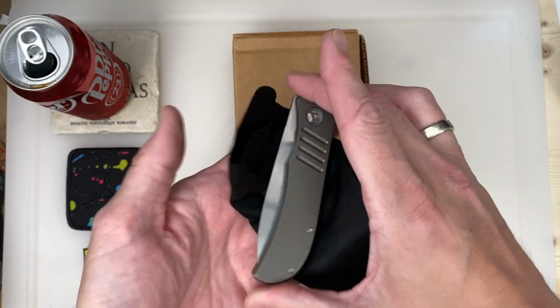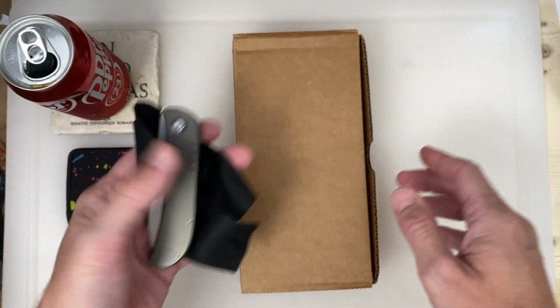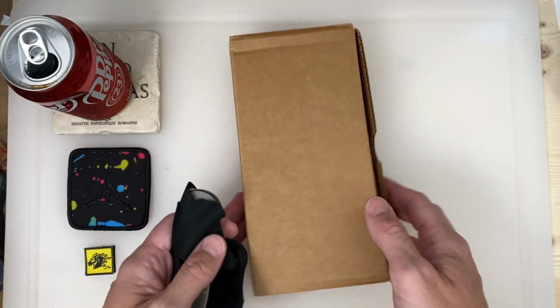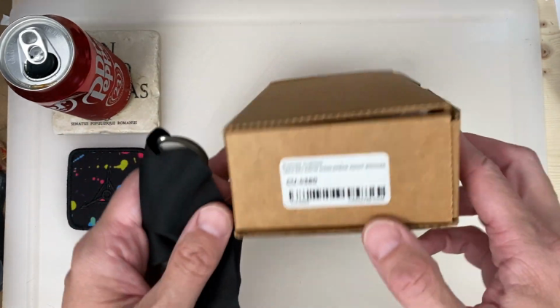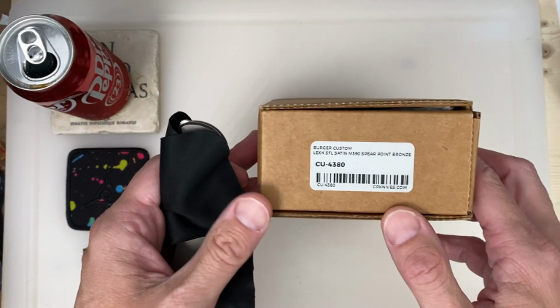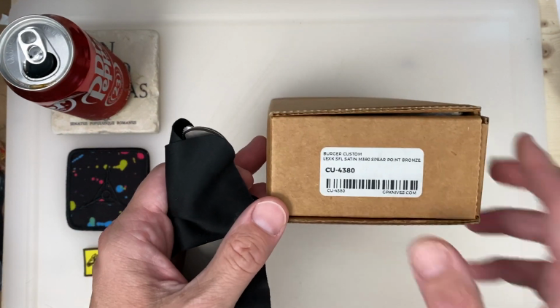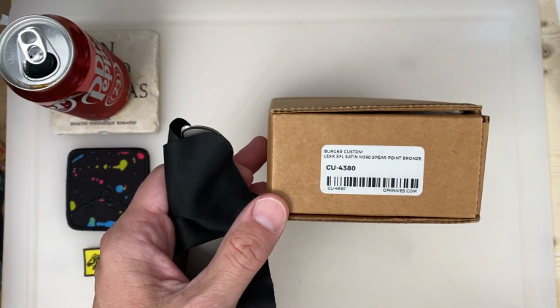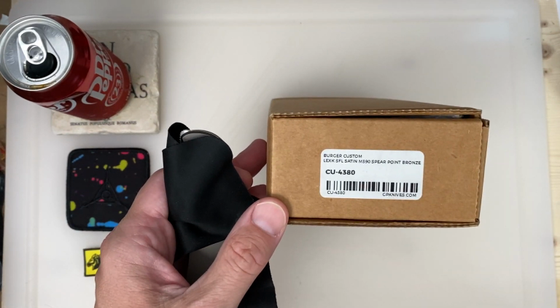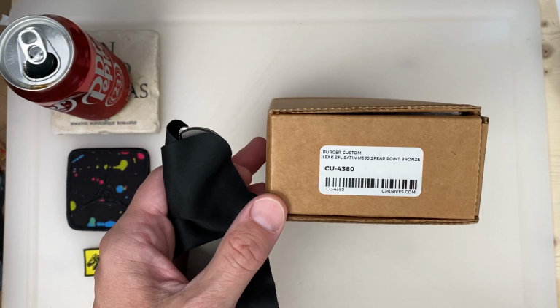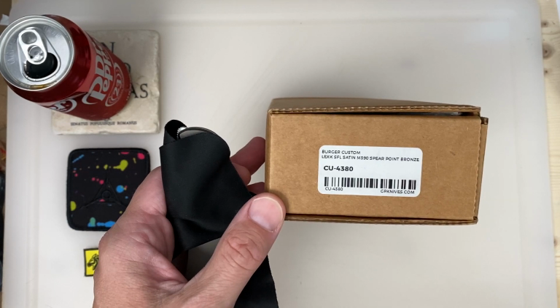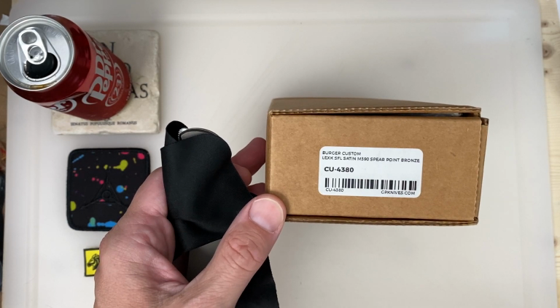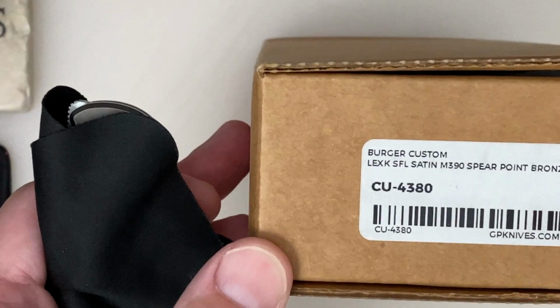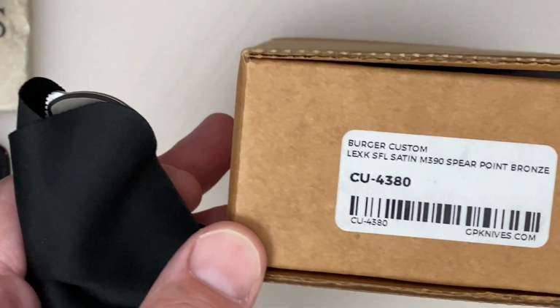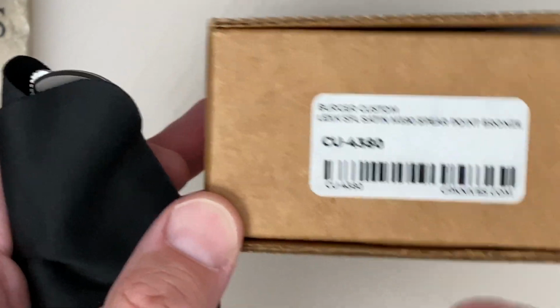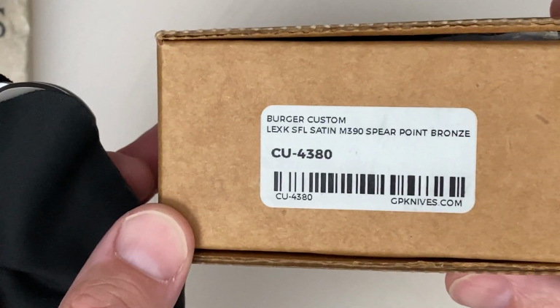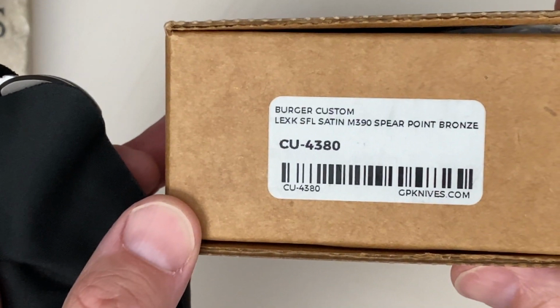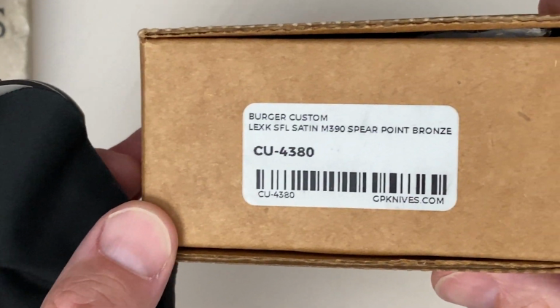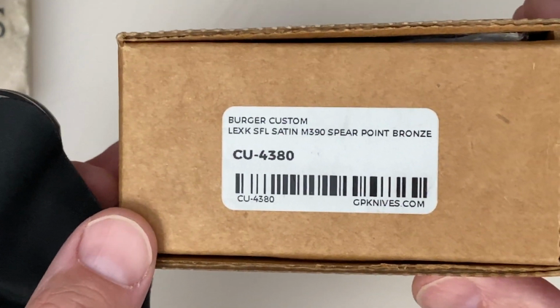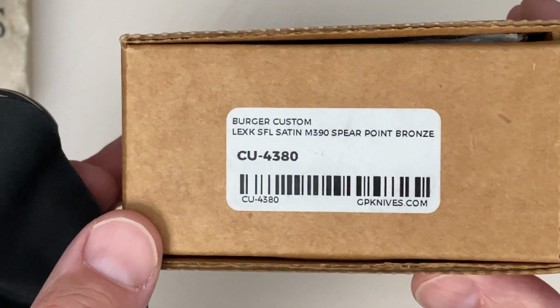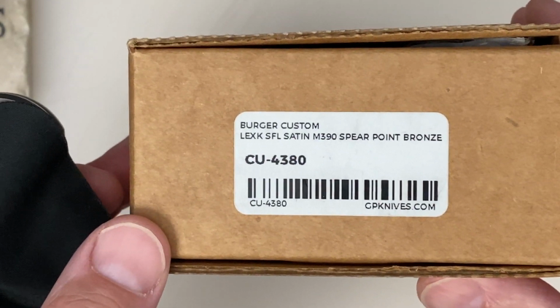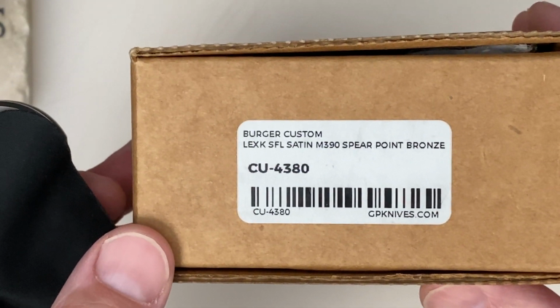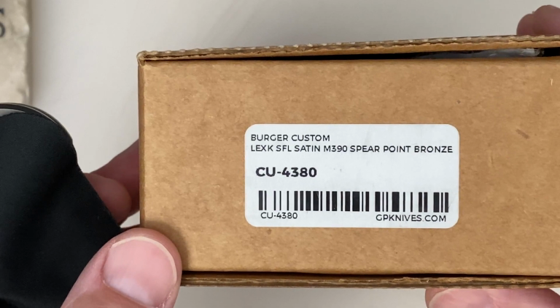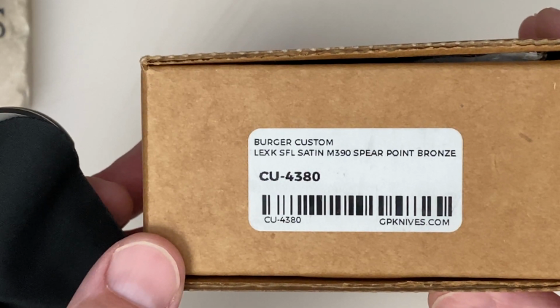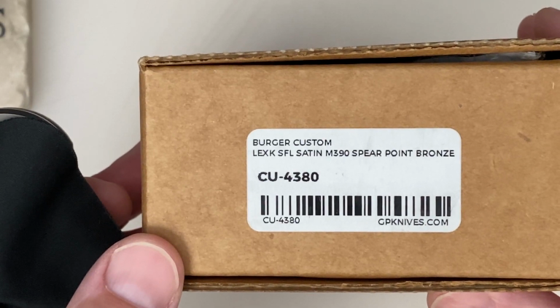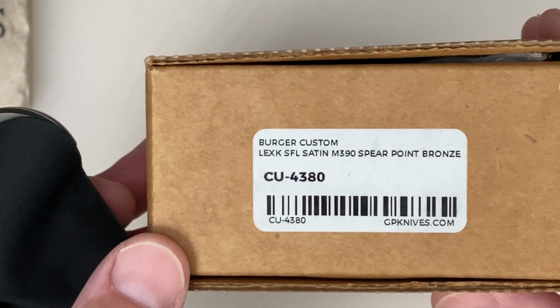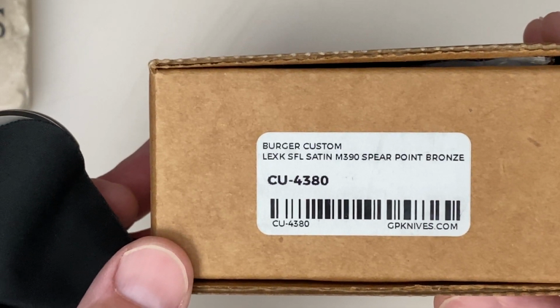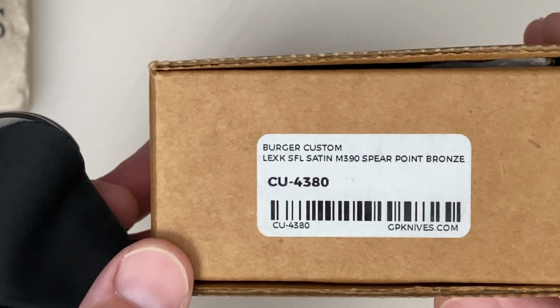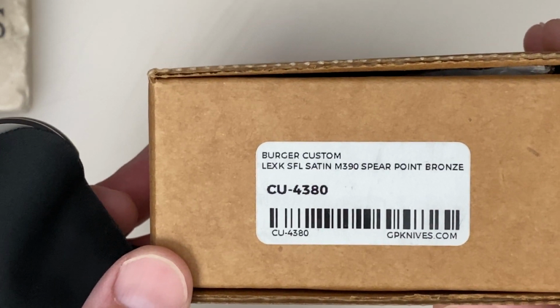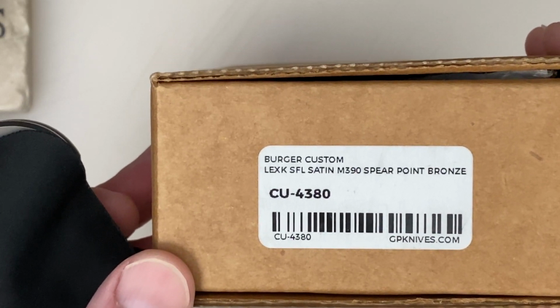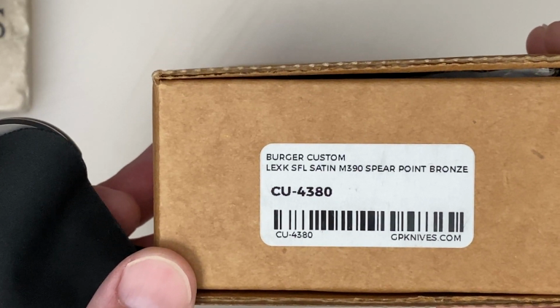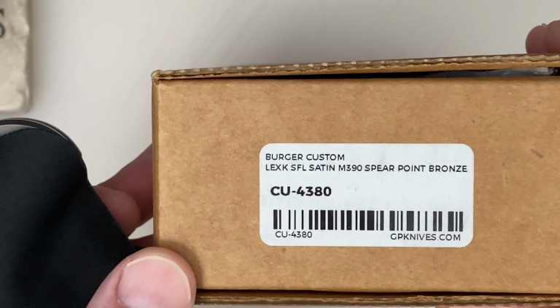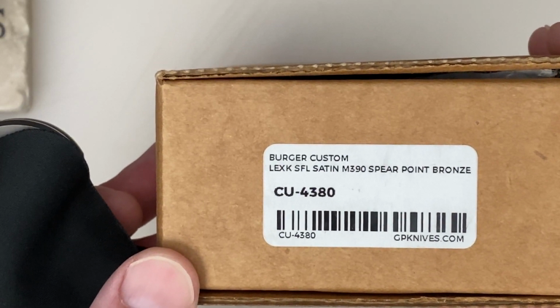This is a Burger Custom — Lexic Satin M390 Spear Point. Let me give you guys a quick view up close.